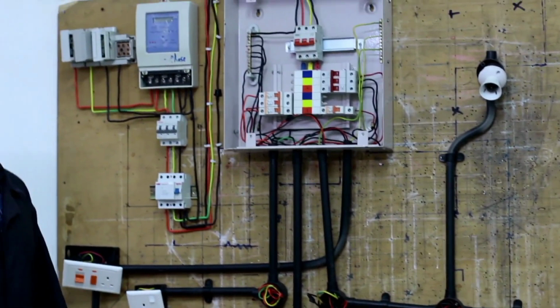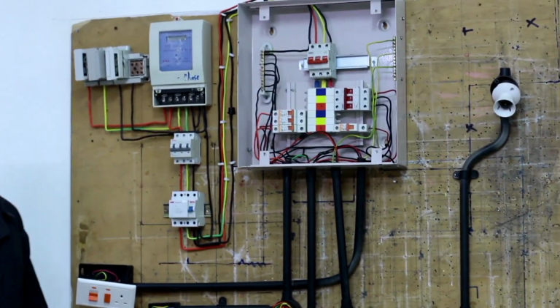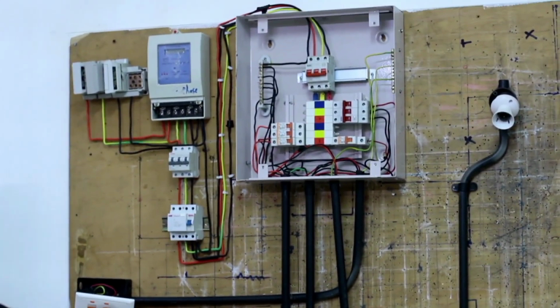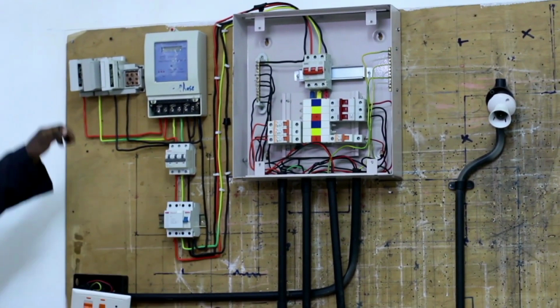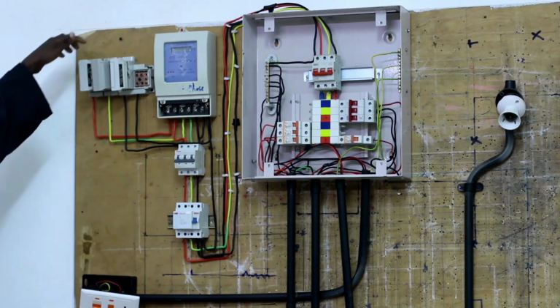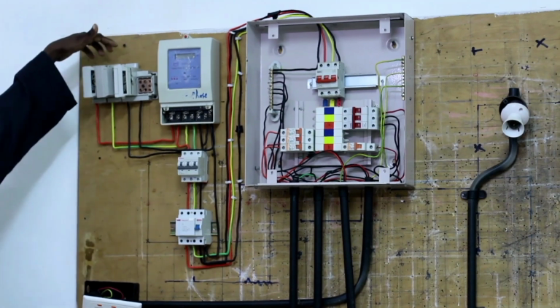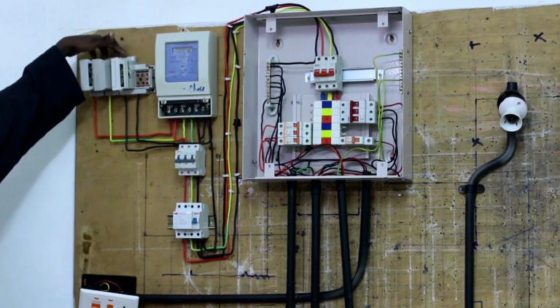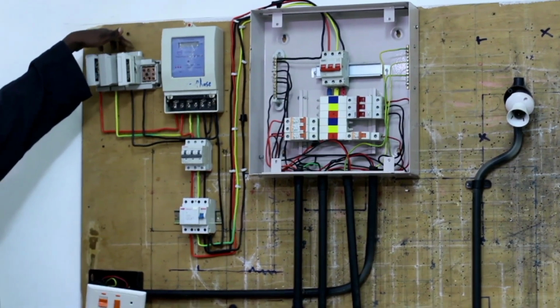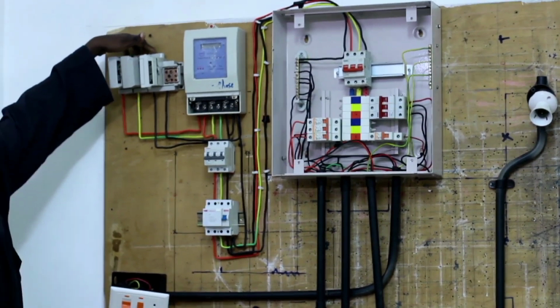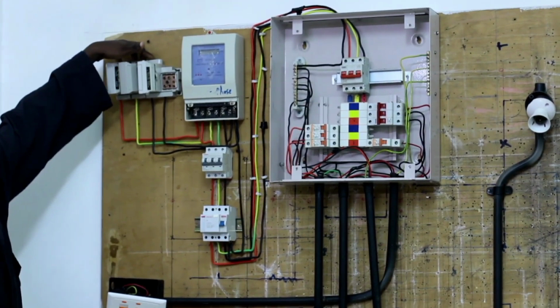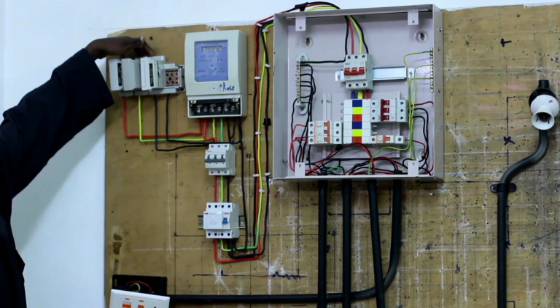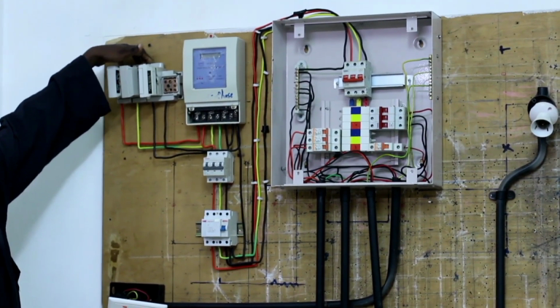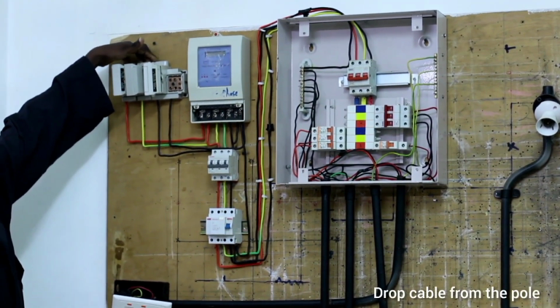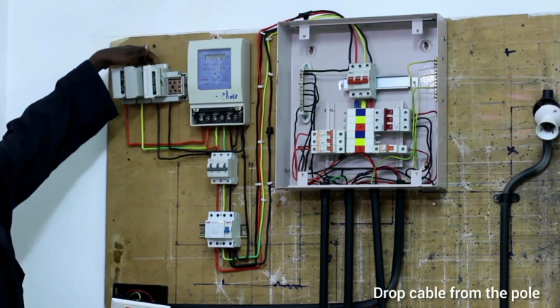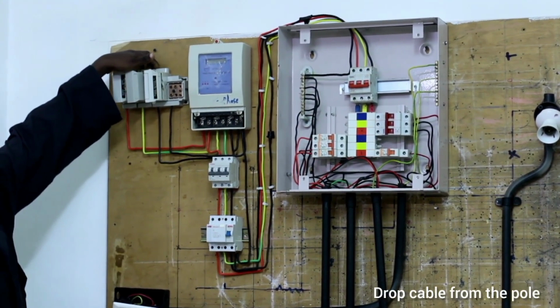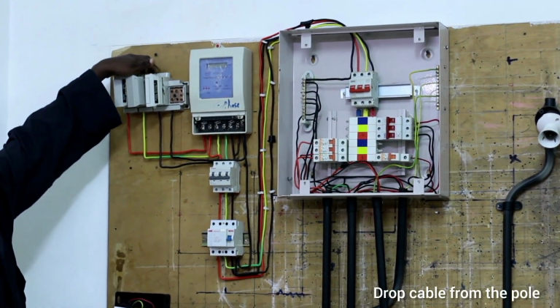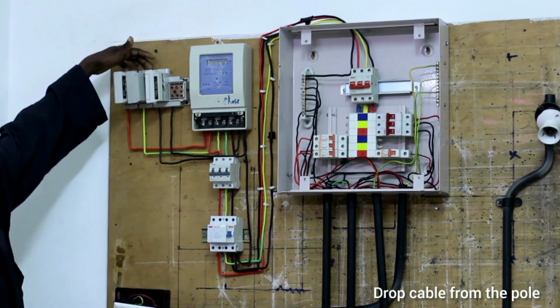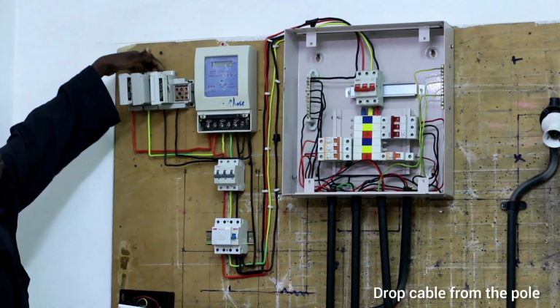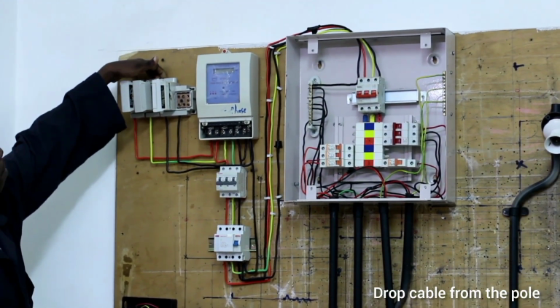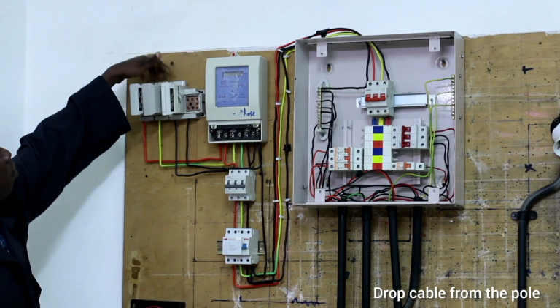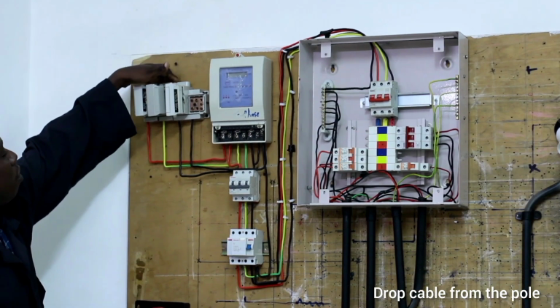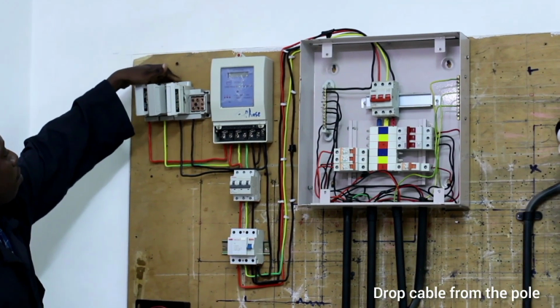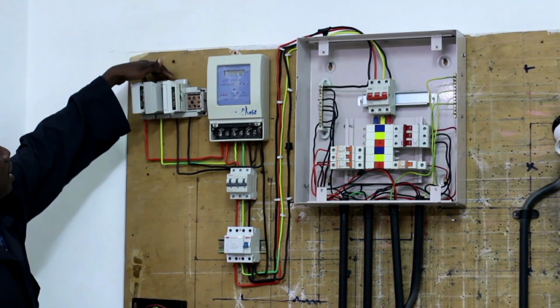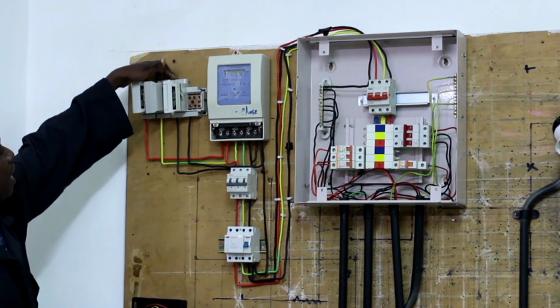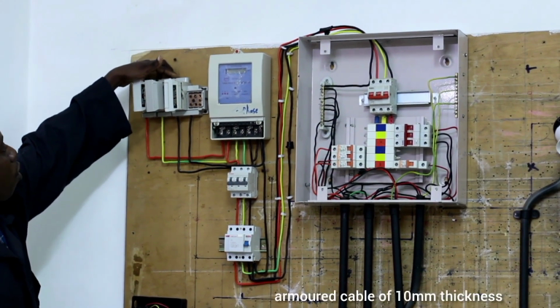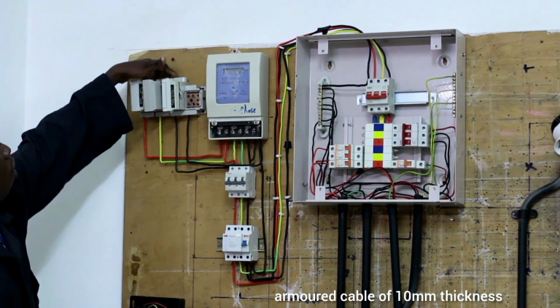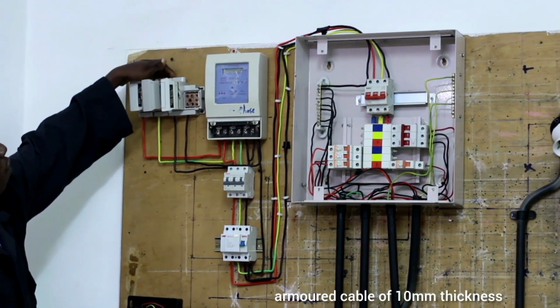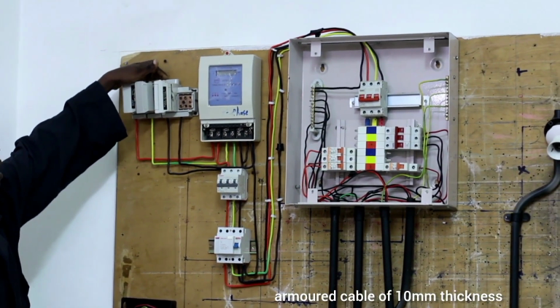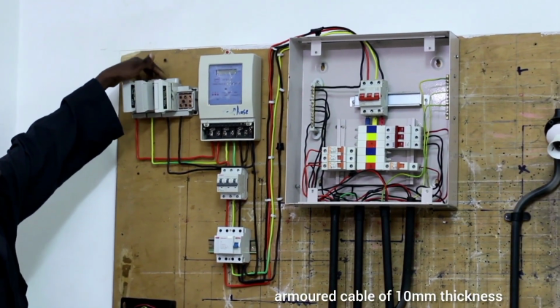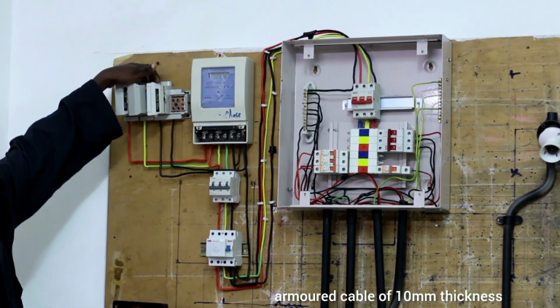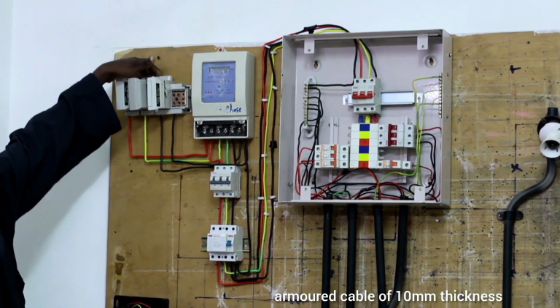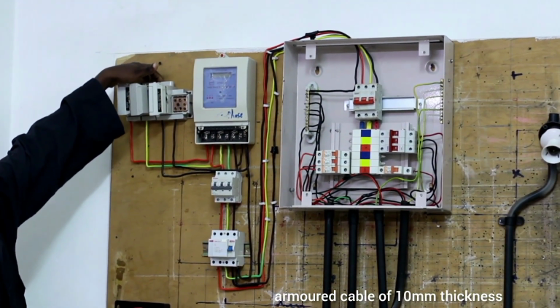From the main supply, we use a wire drop here from the pole — the main supply, which we call a drop — which is a hammer cable of 10mm thickness.